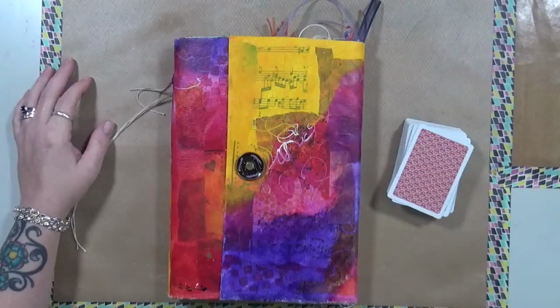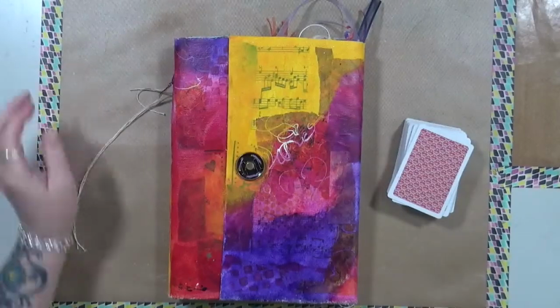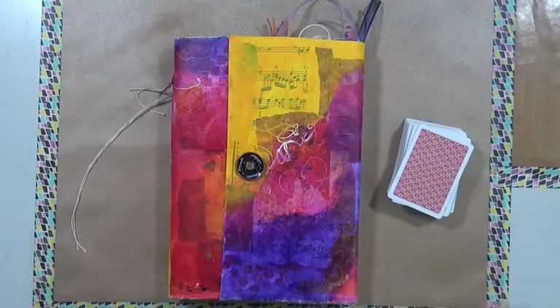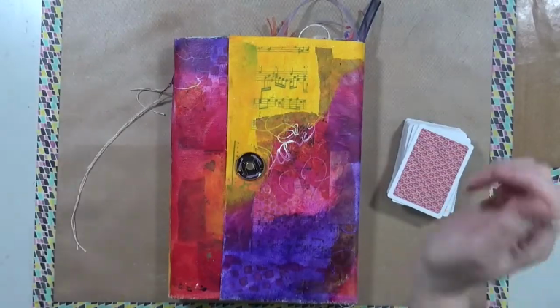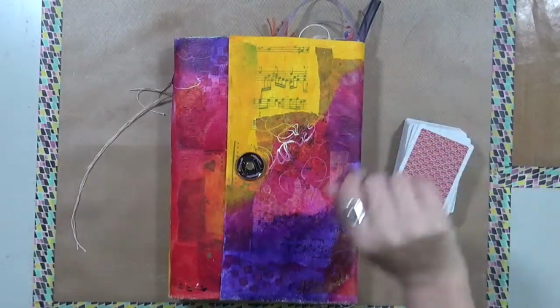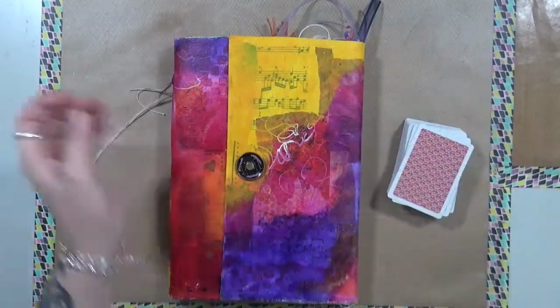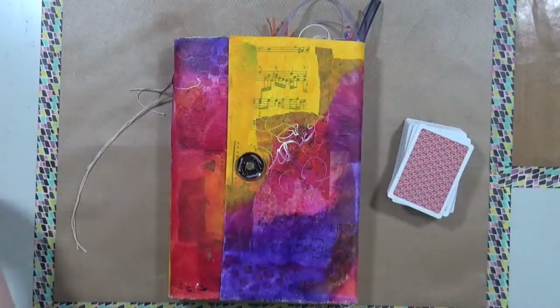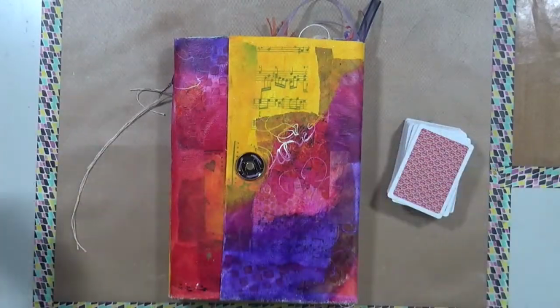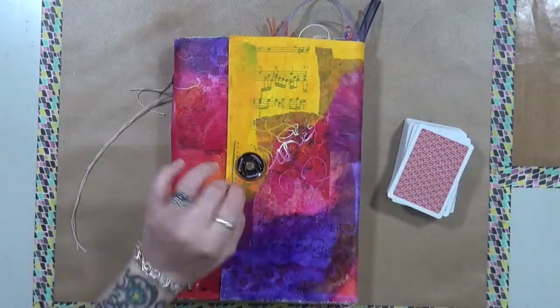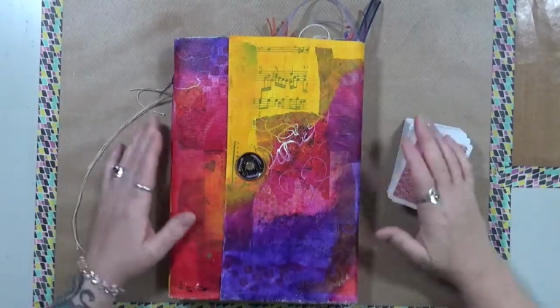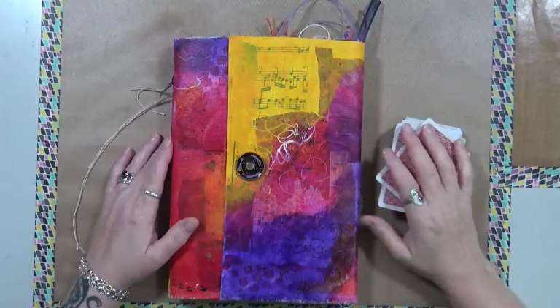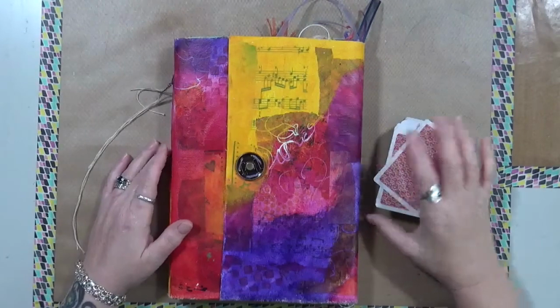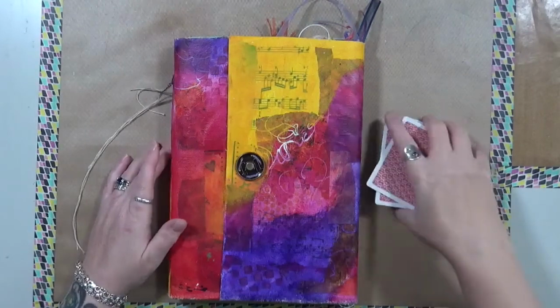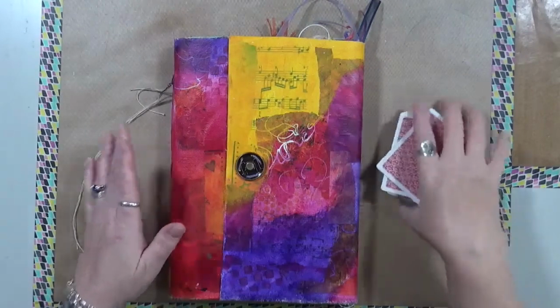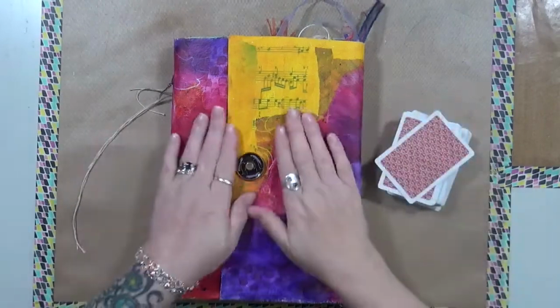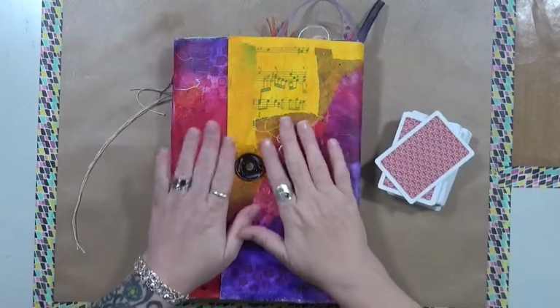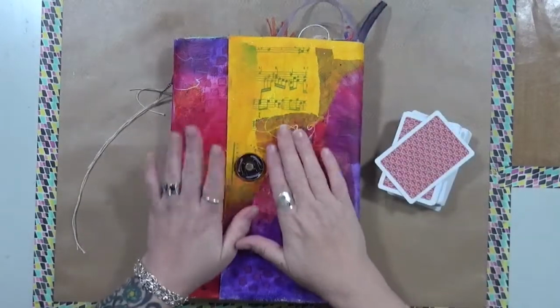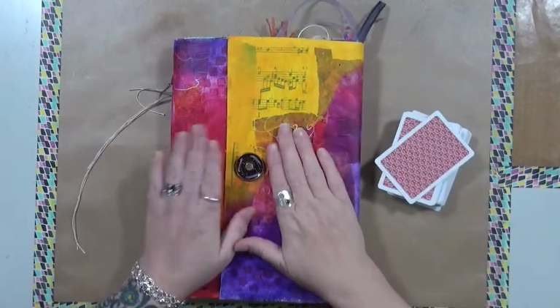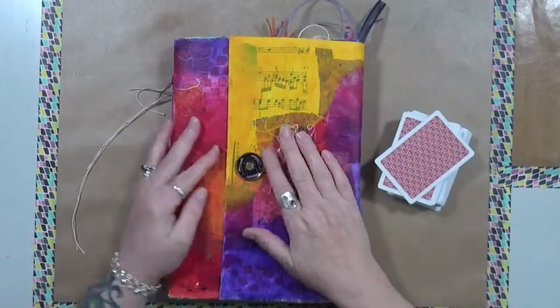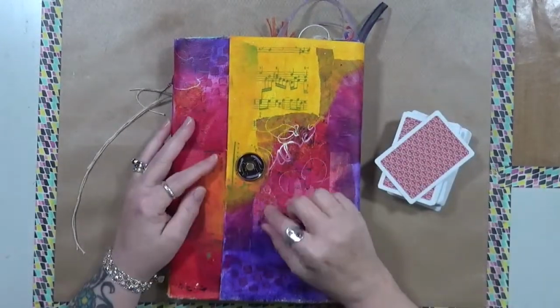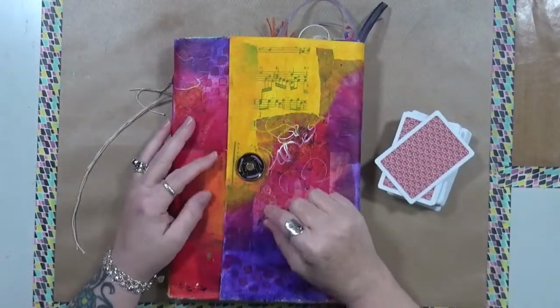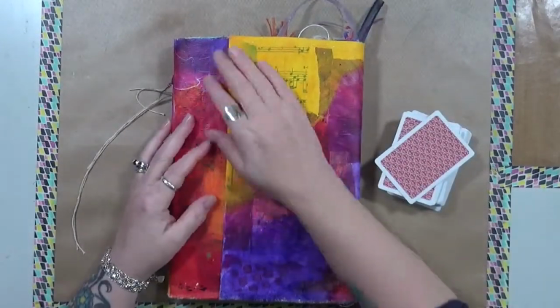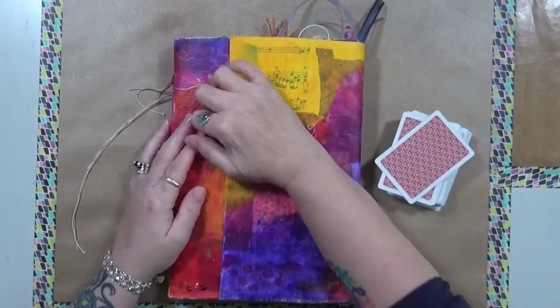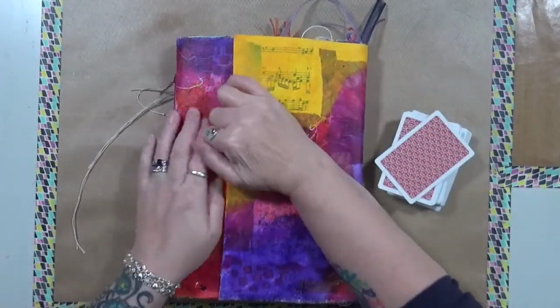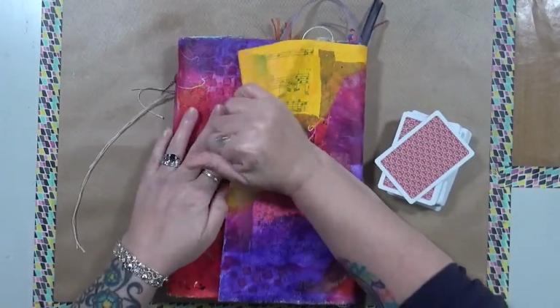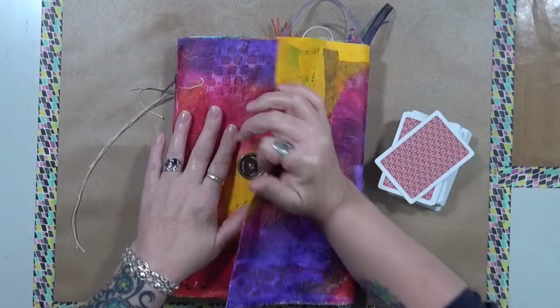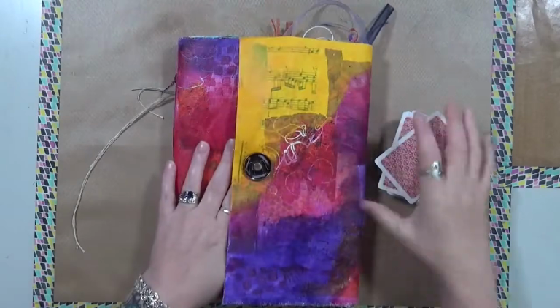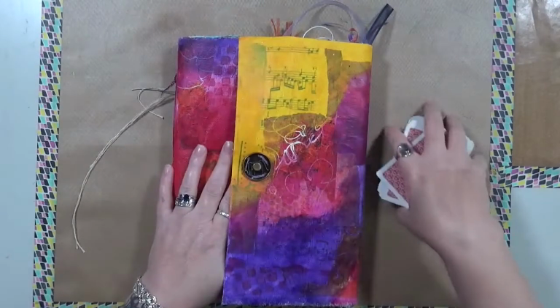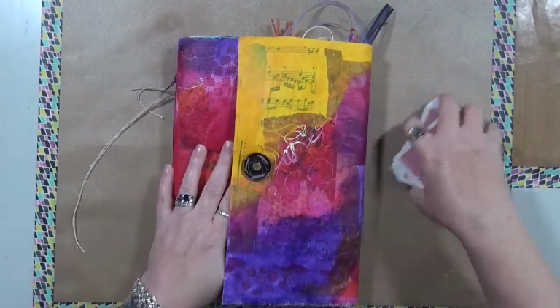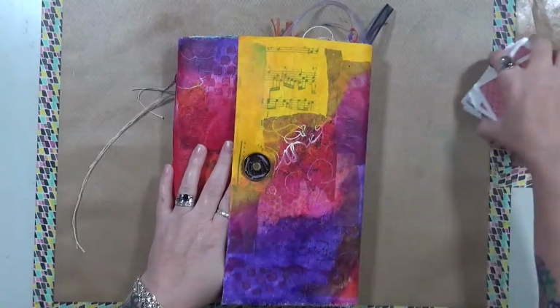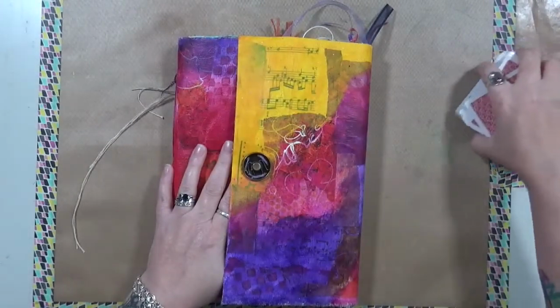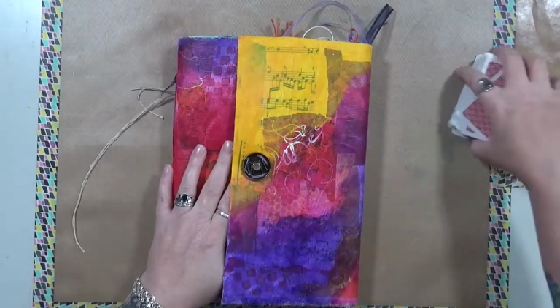Hey guys, Cindy here with My Artsy Endeavors. How are you doing today? I'm doing really well. Guess what time it is — it's time for Crazy Eight!